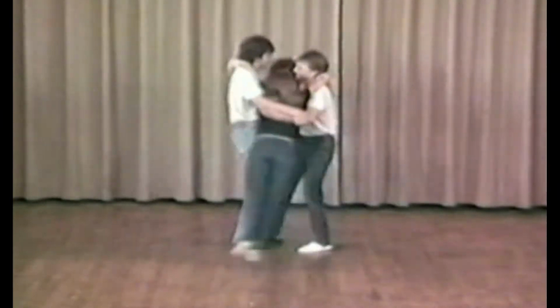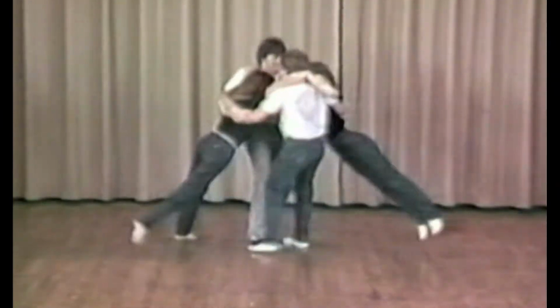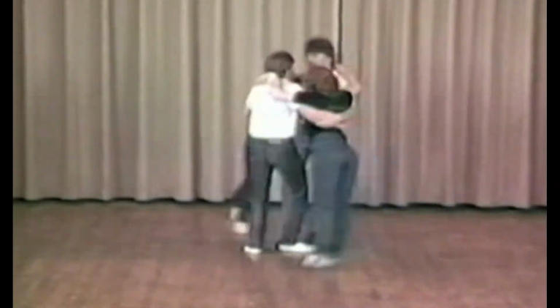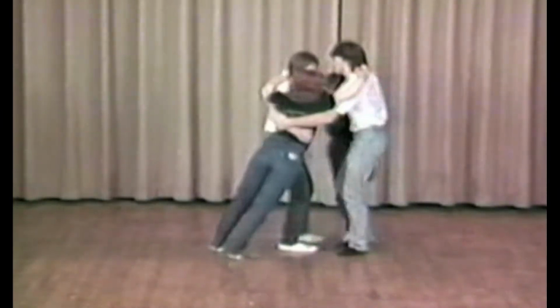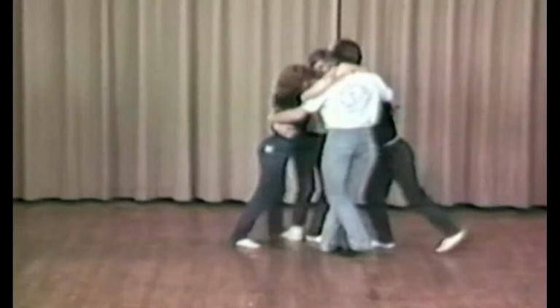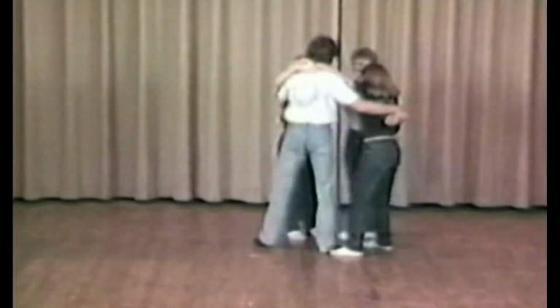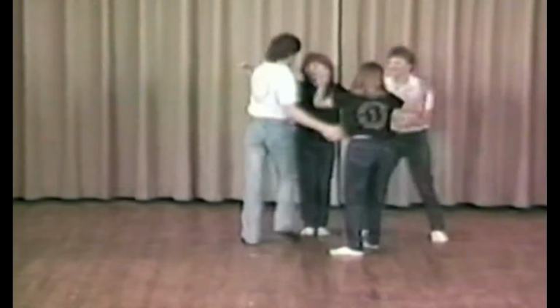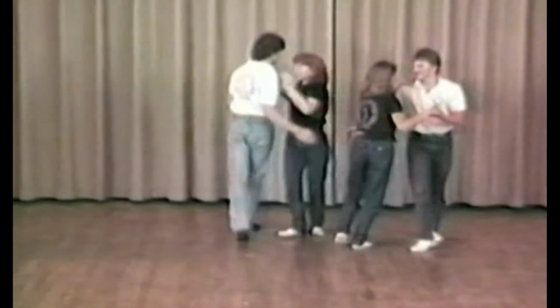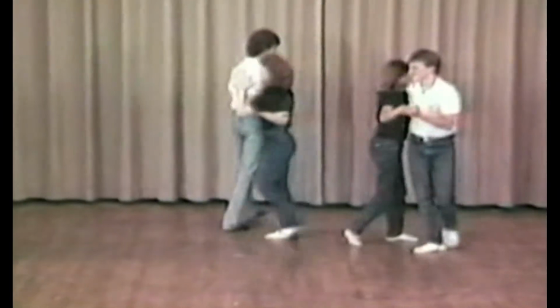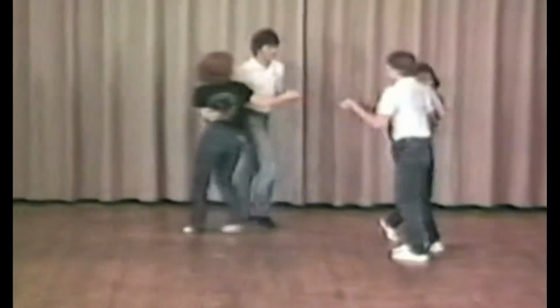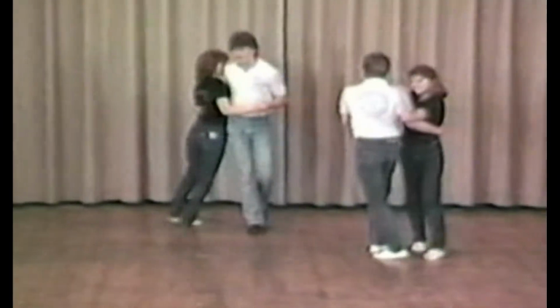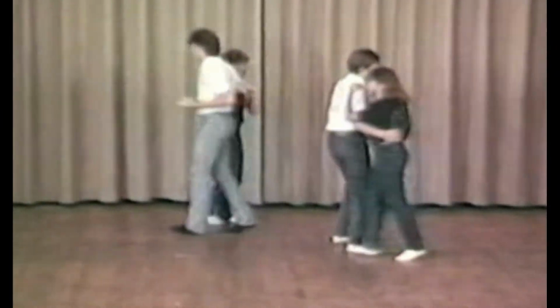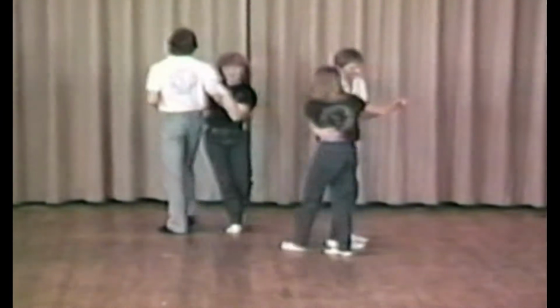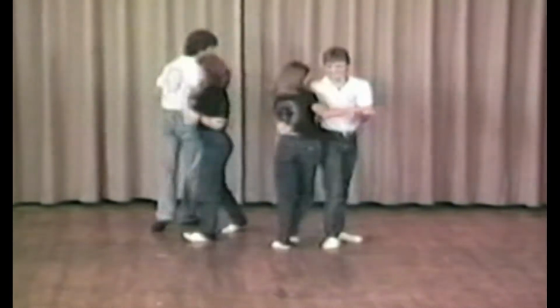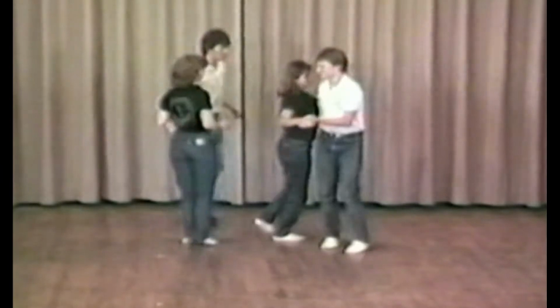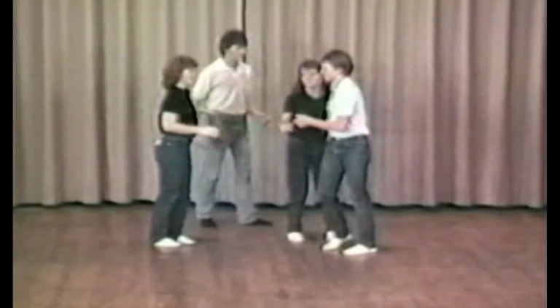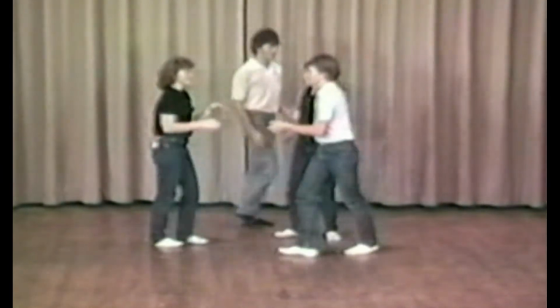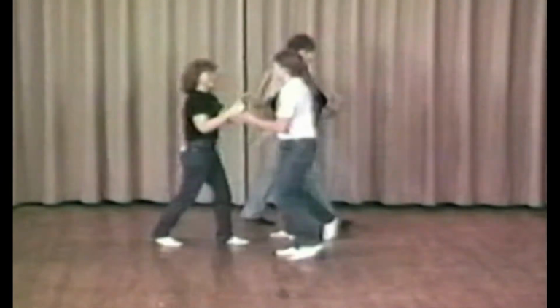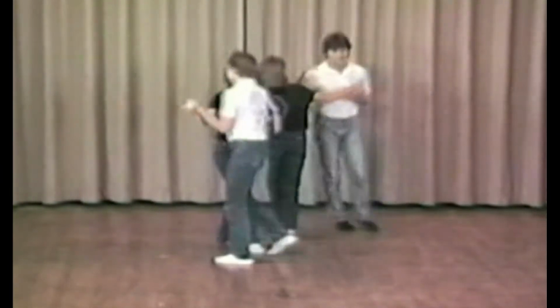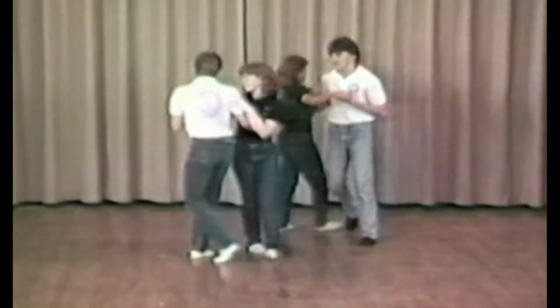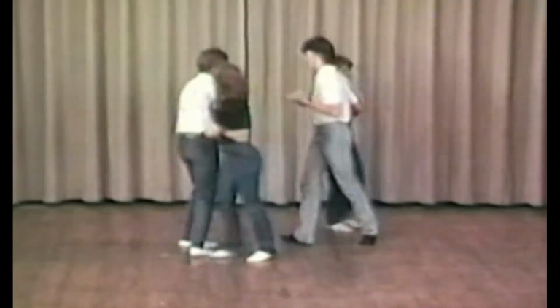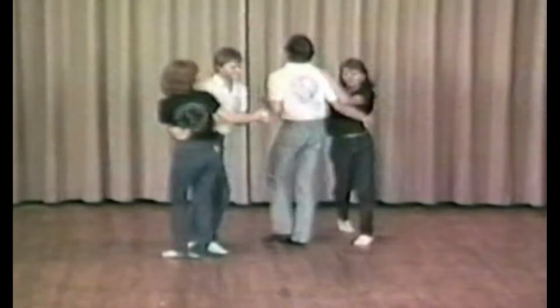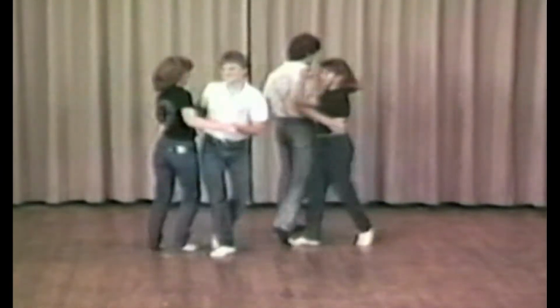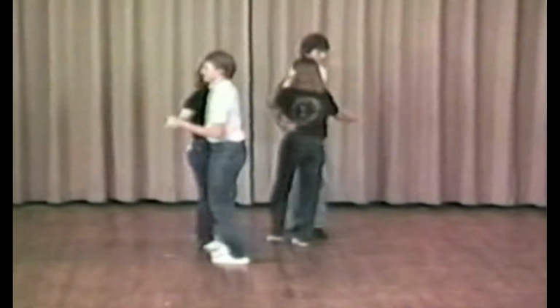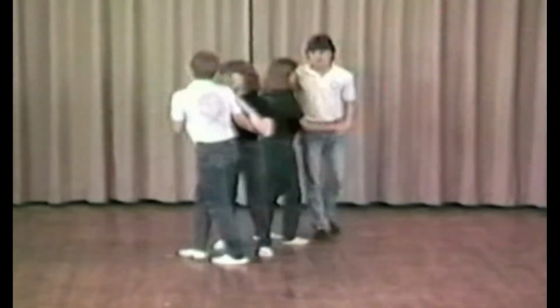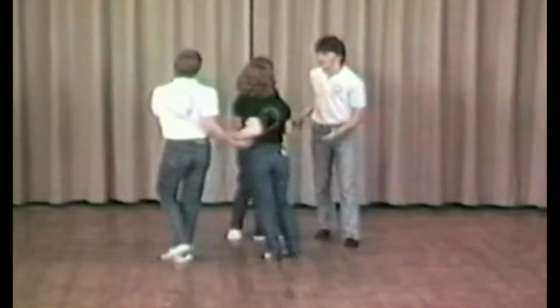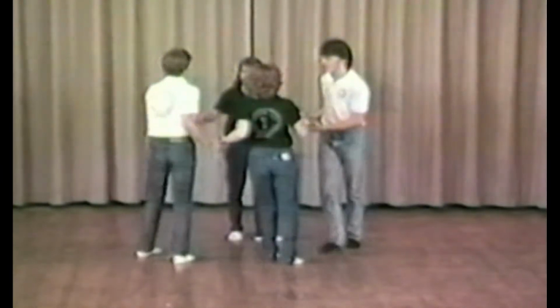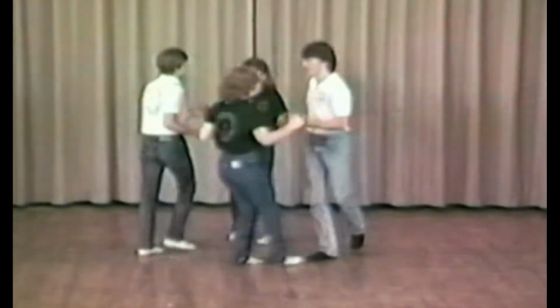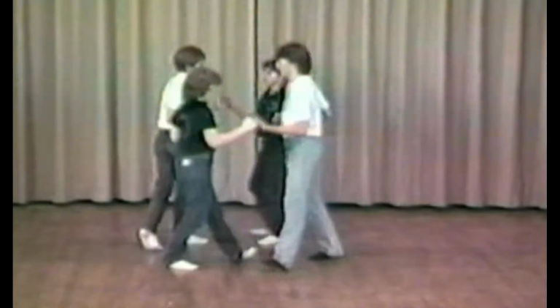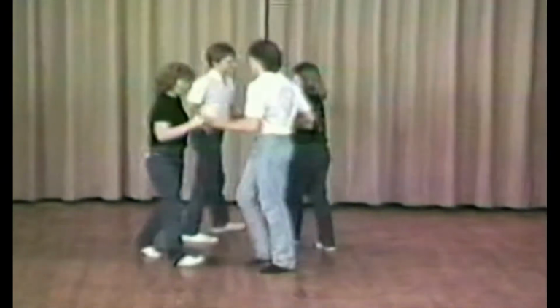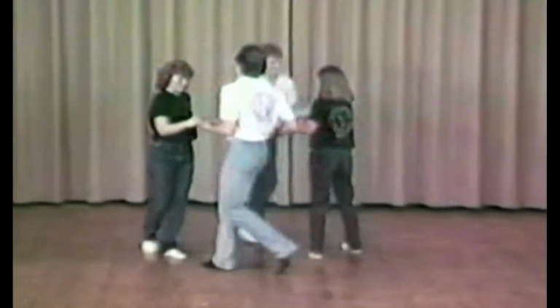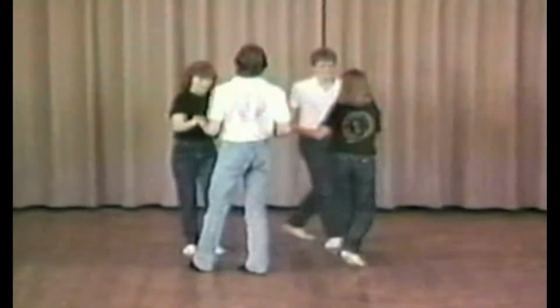Set them down easy and give them a swing. Now swing your own like a ring-a-ding-ding. Circle left.